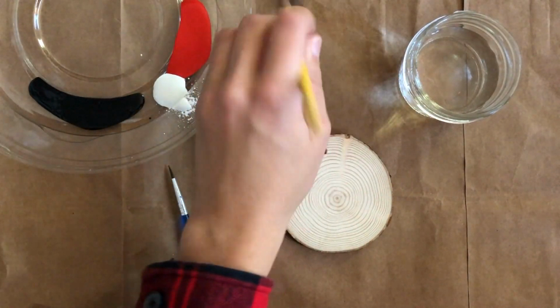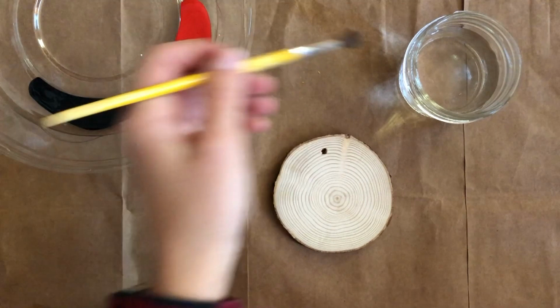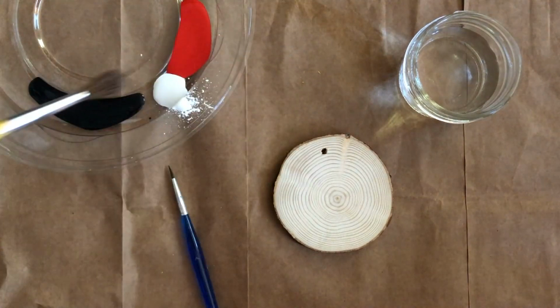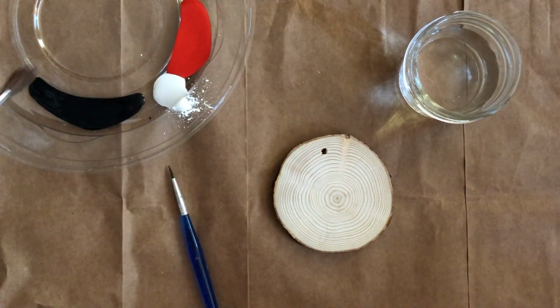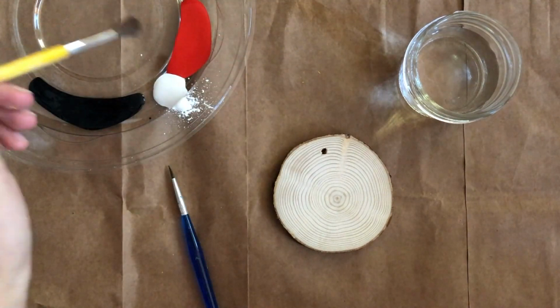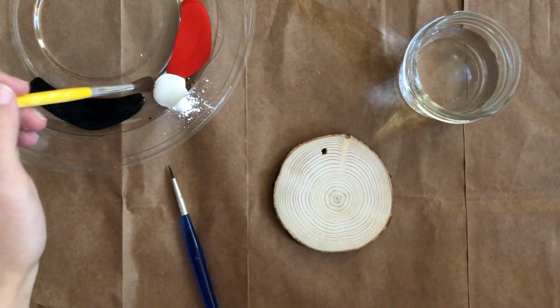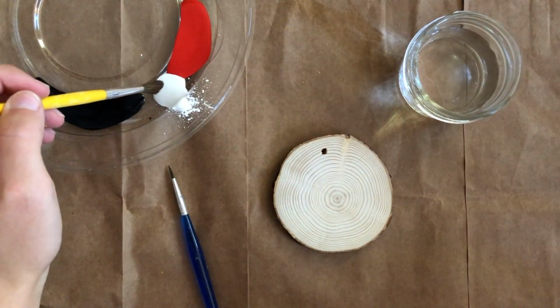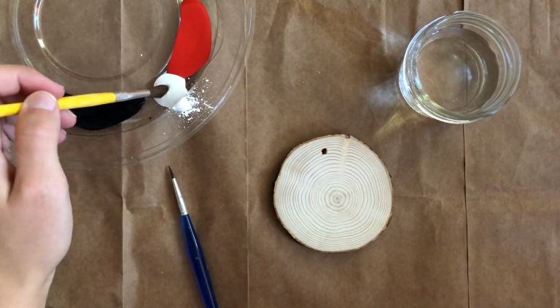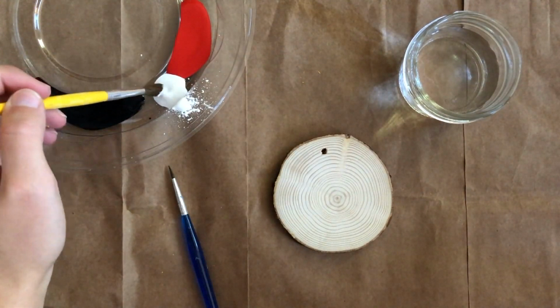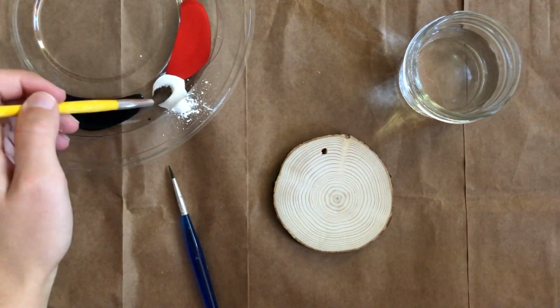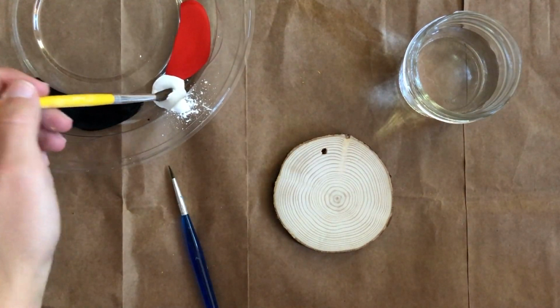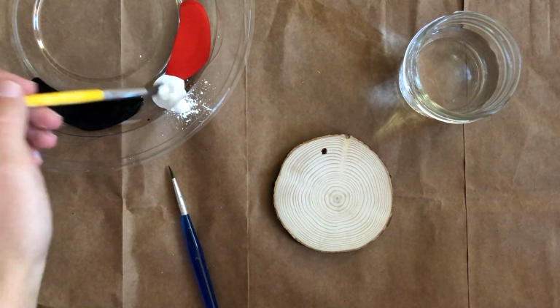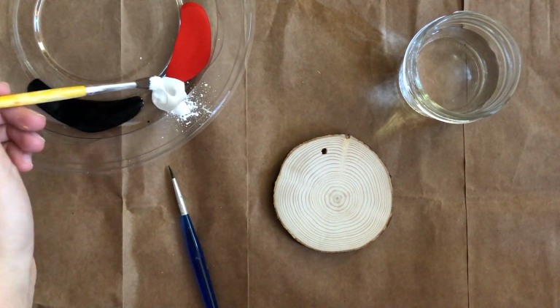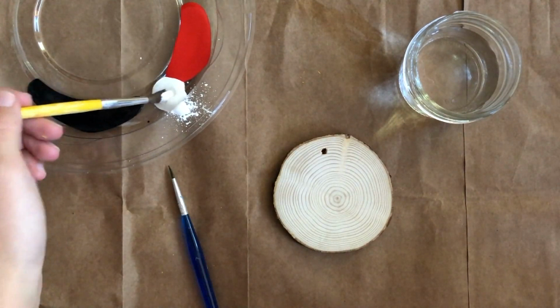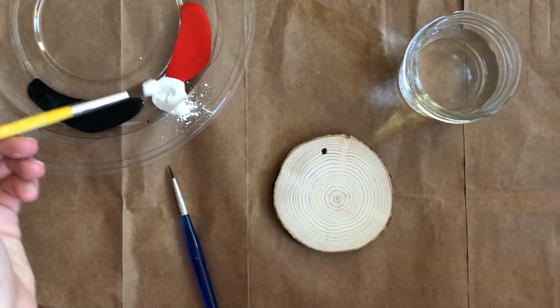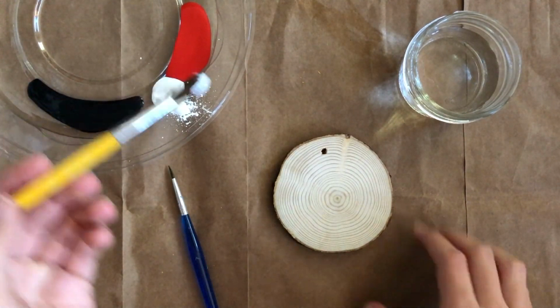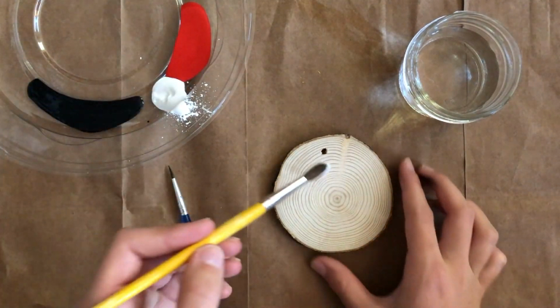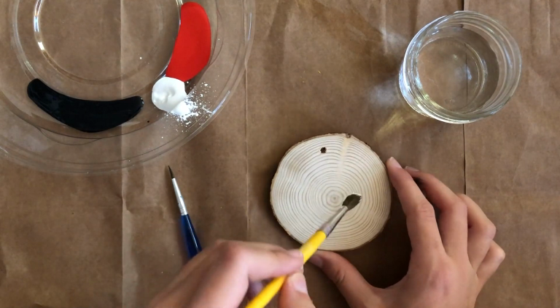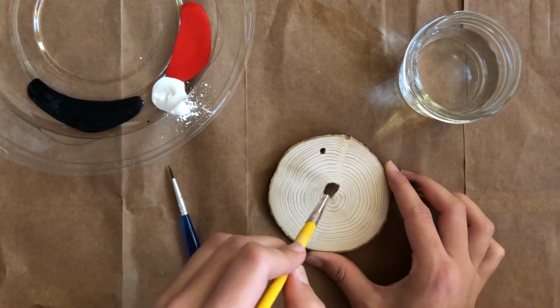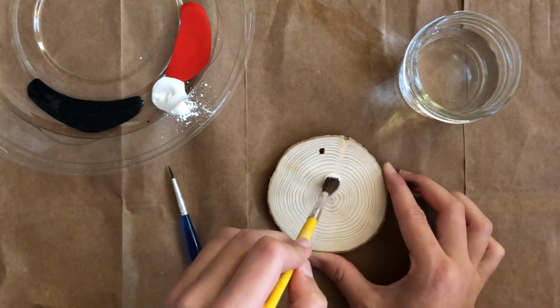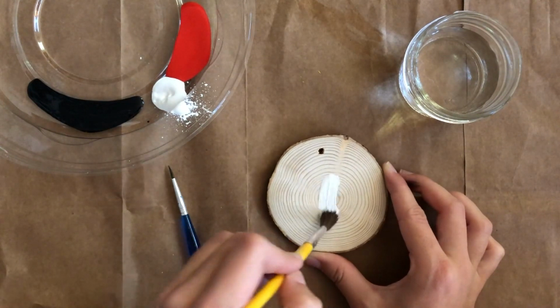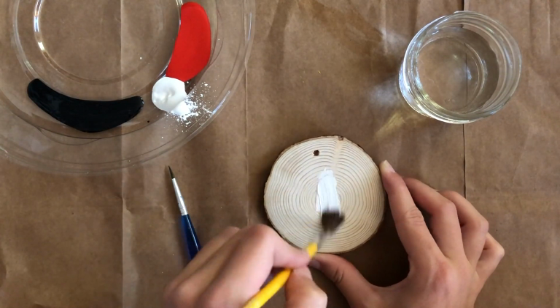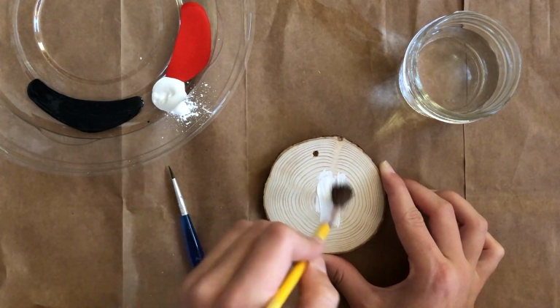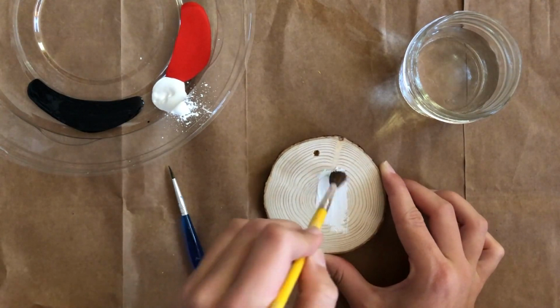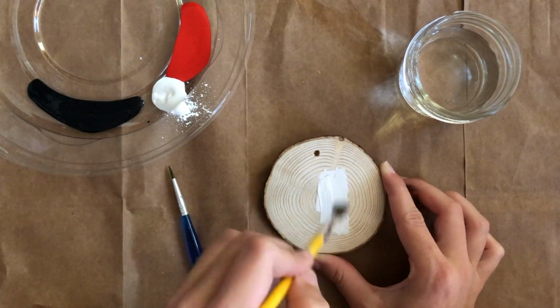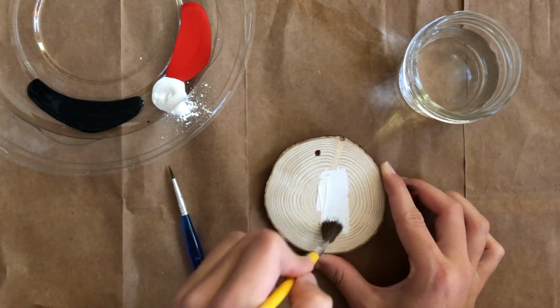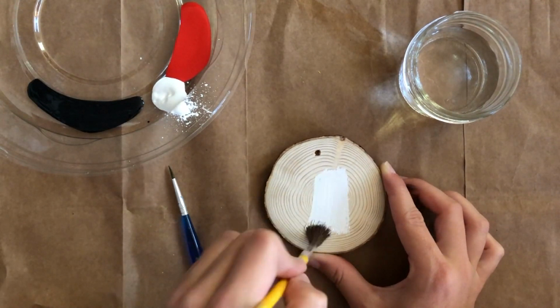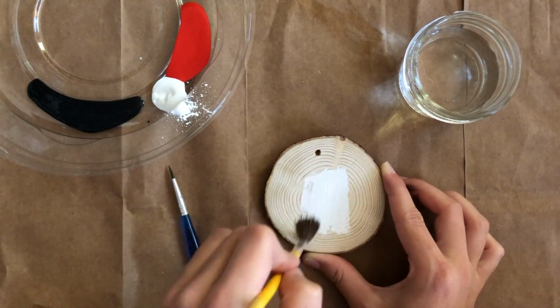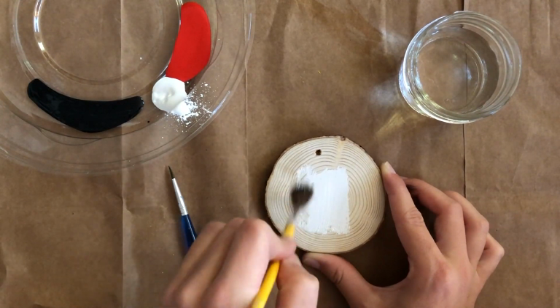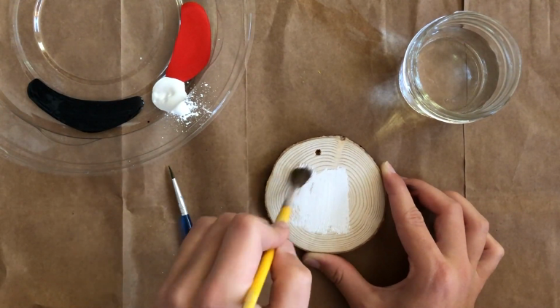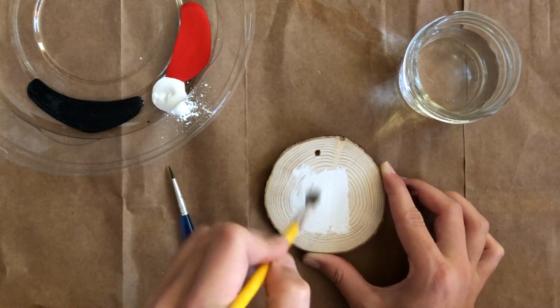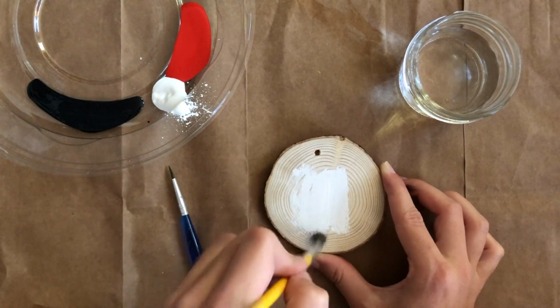Today, I'm going to be using black, white, and red acrylic paint. Use a medium-sized brush dipped in white and paint the whole cookie. This will act as a background. Leave this to dry for a few minutes.